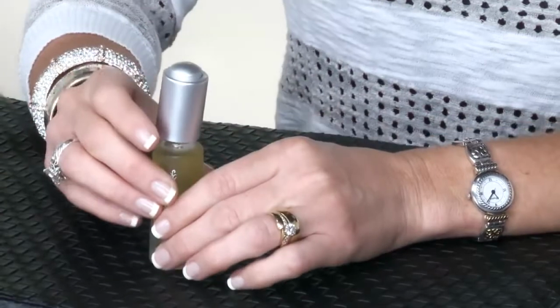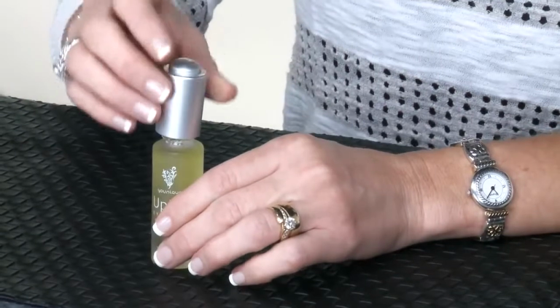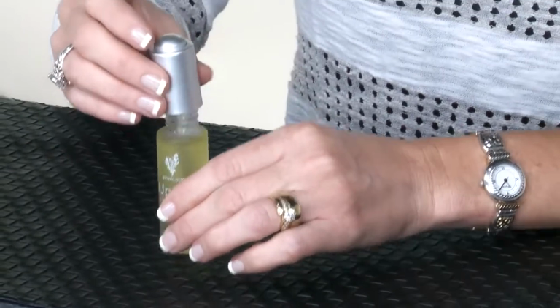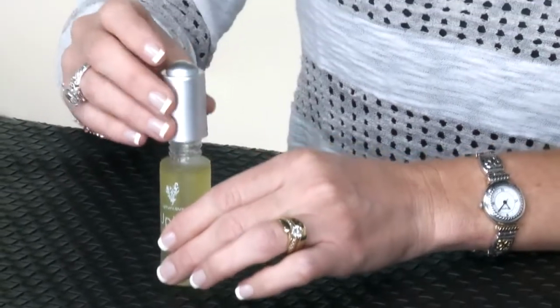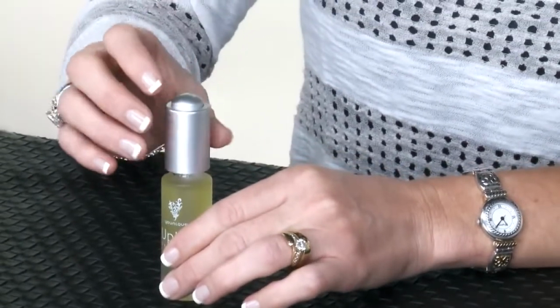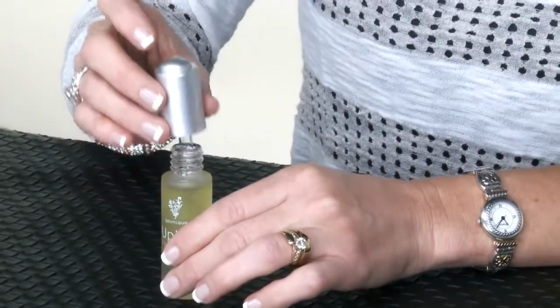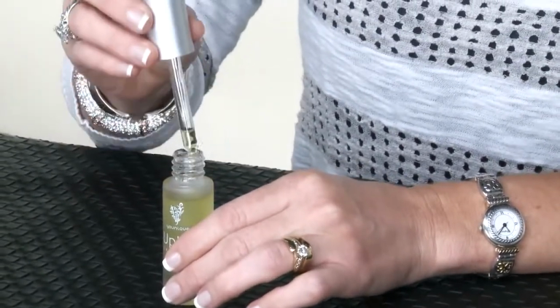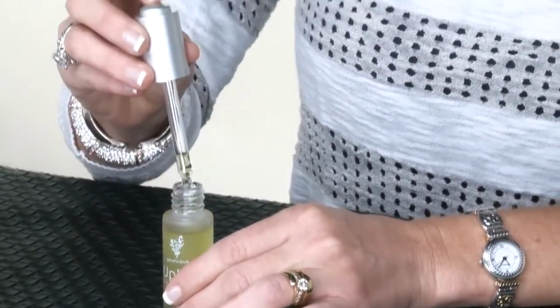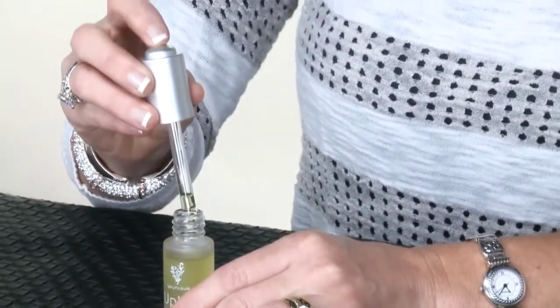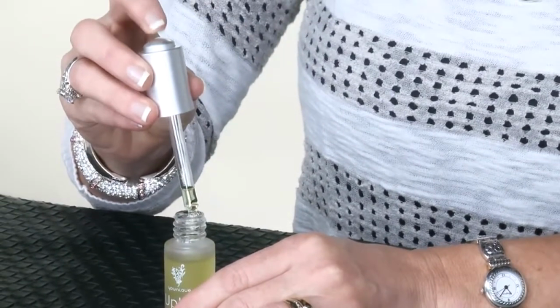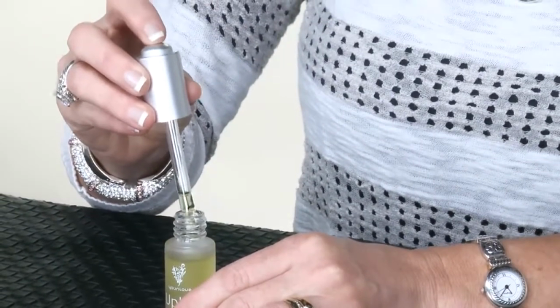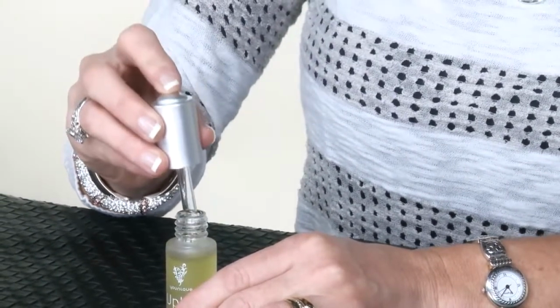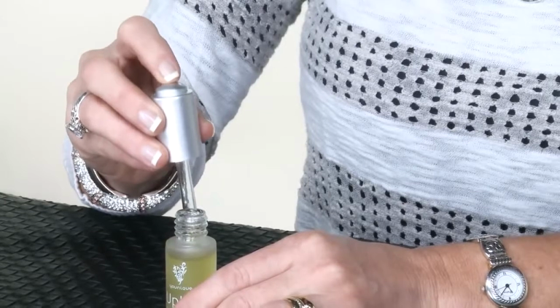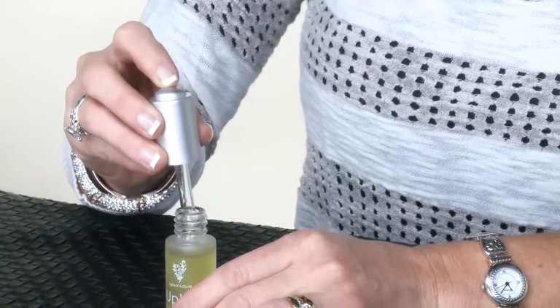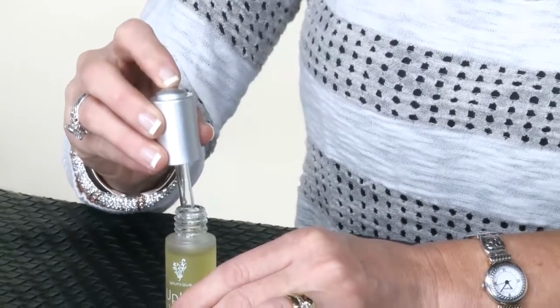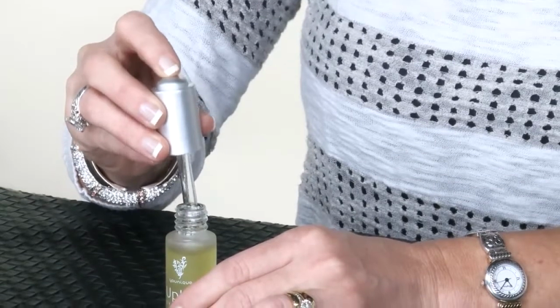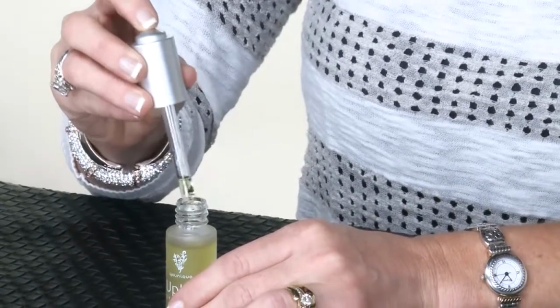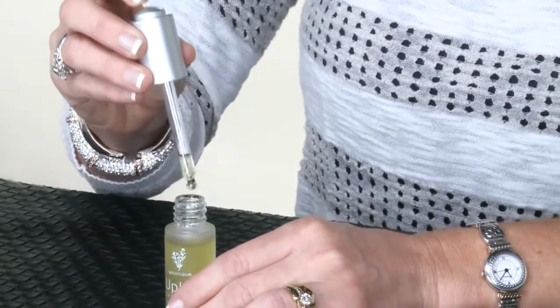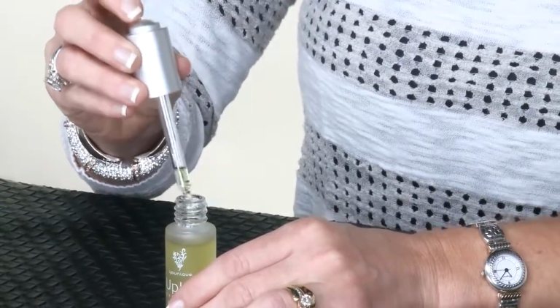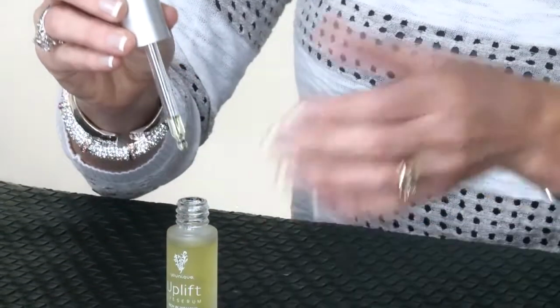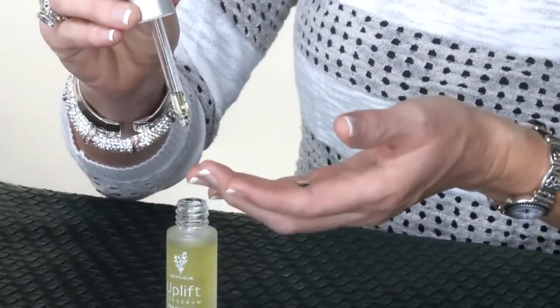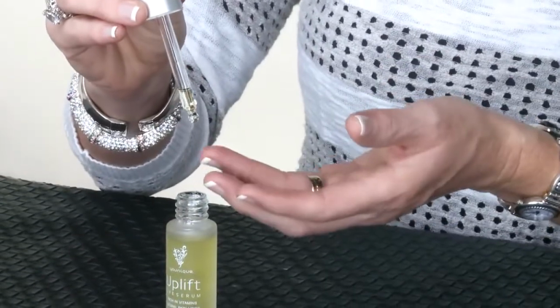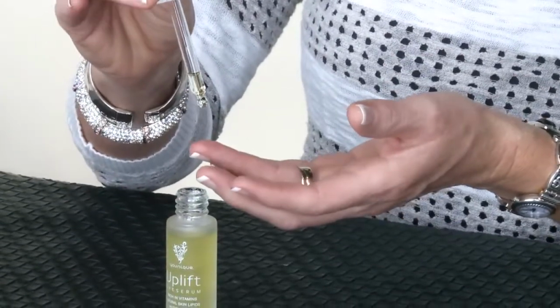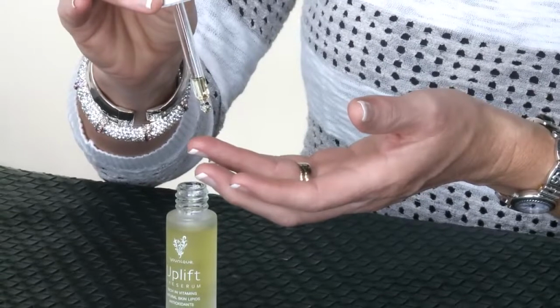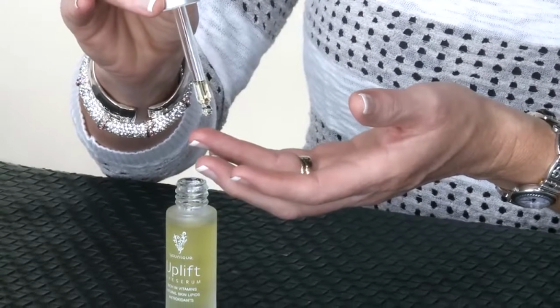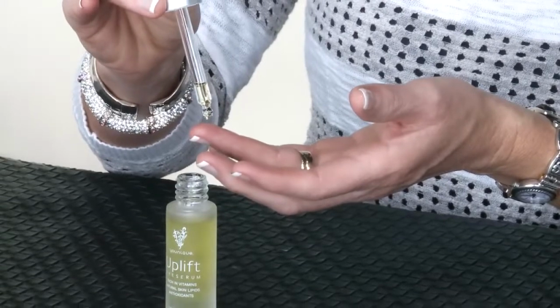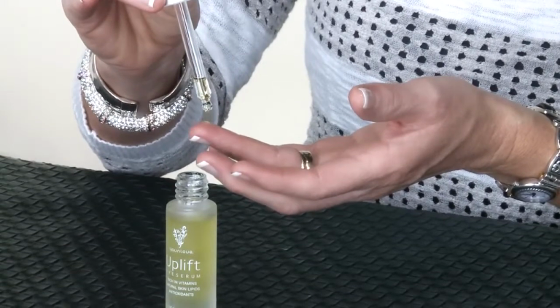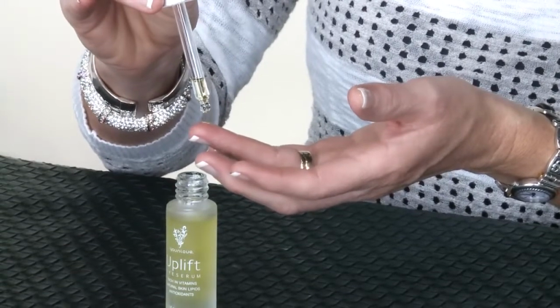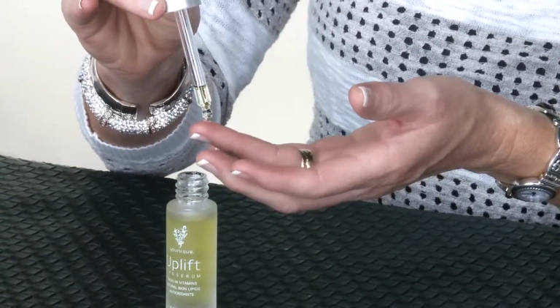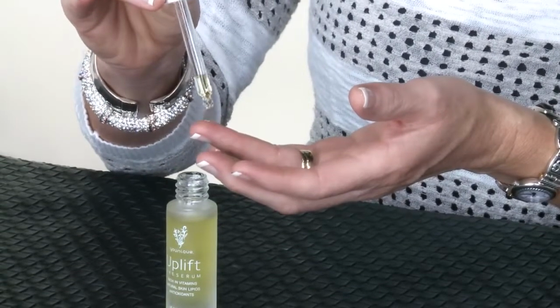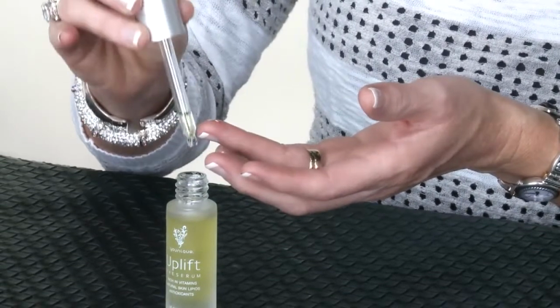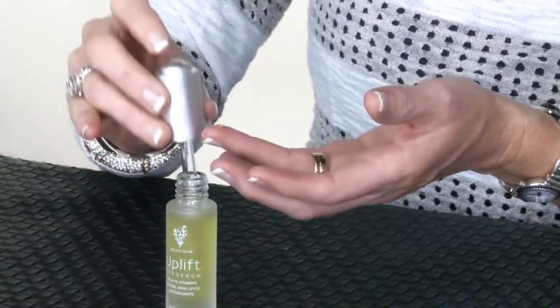You take this beautiful dropper, push the button on the top to absorb the serum. A little goes a very, very long way, so you'll need one, maybe two drops for both of your eyes.